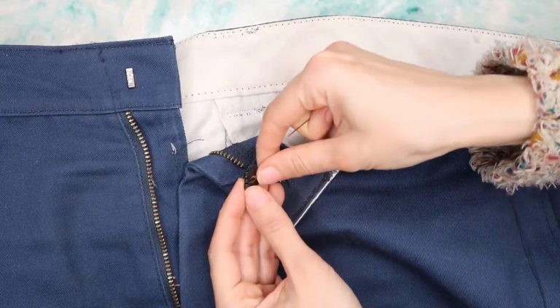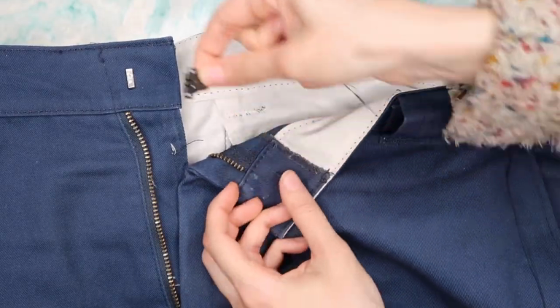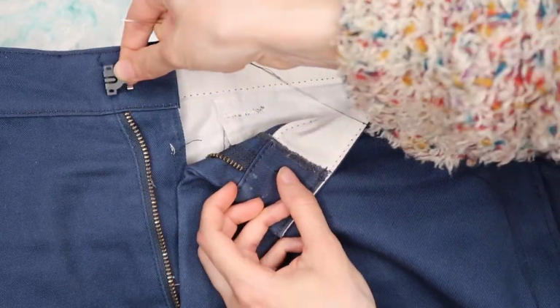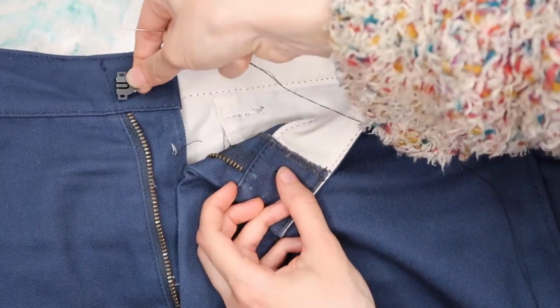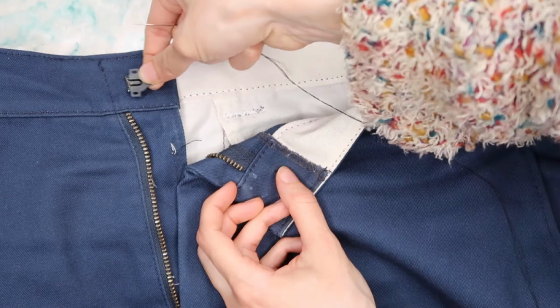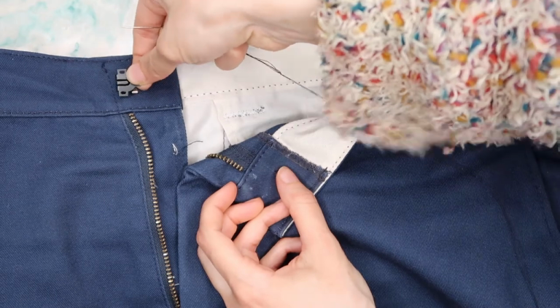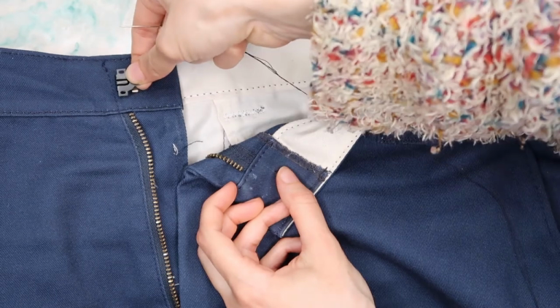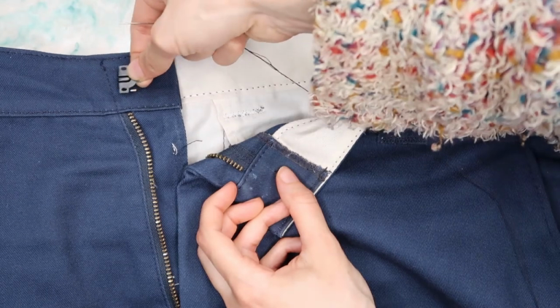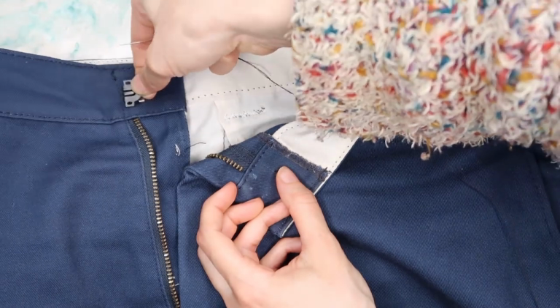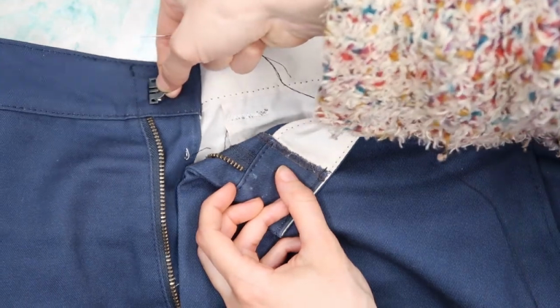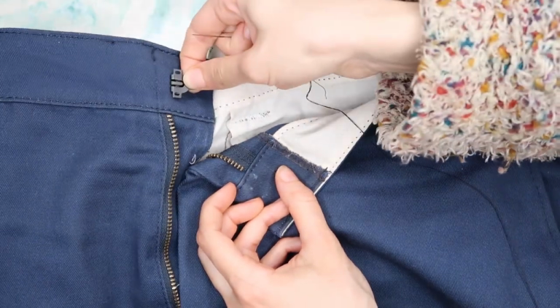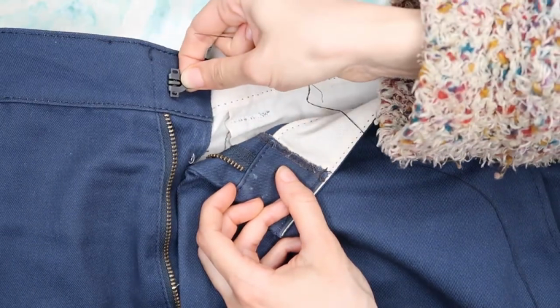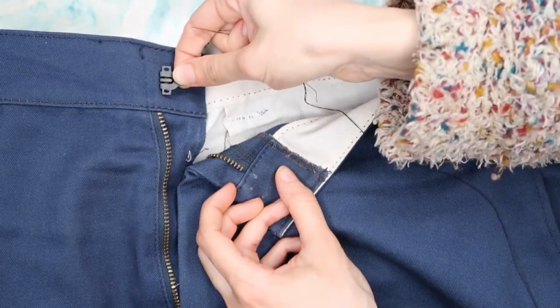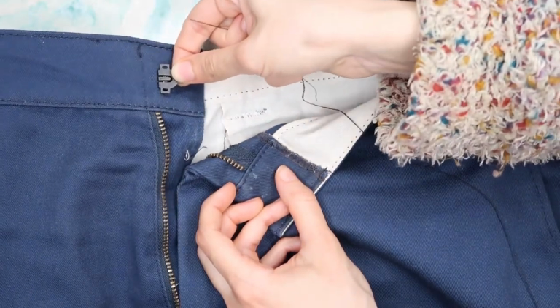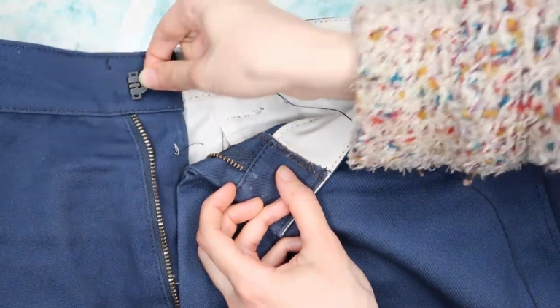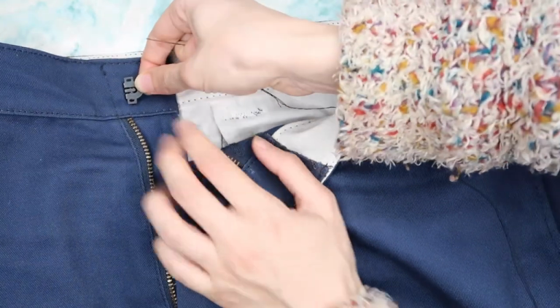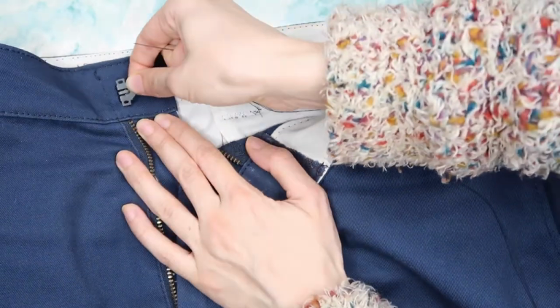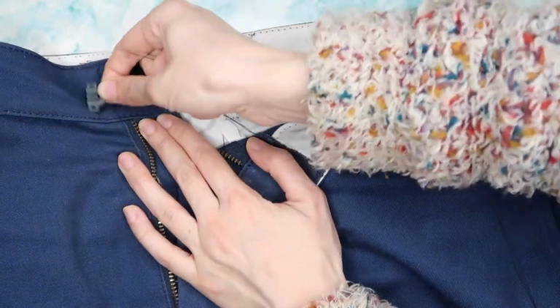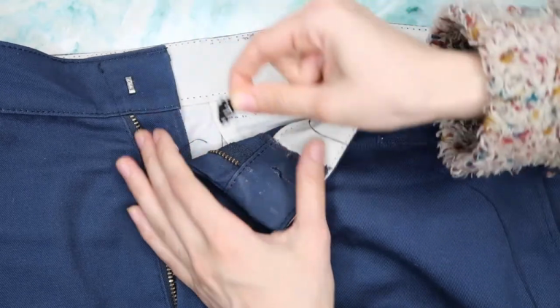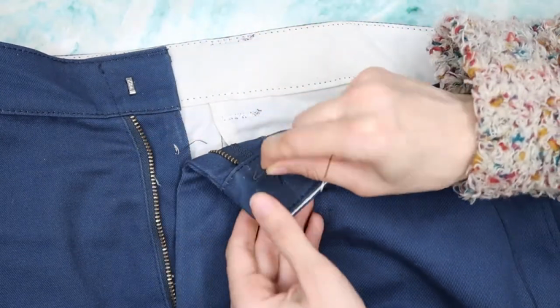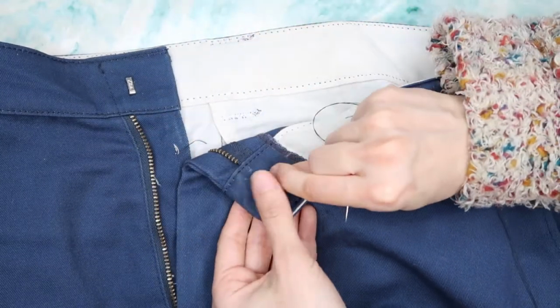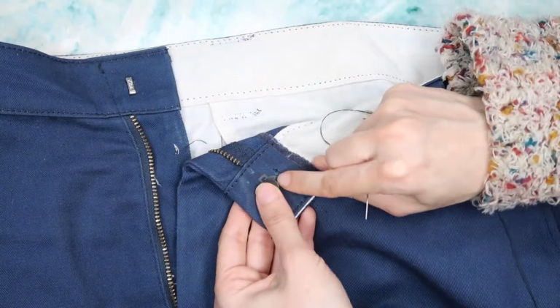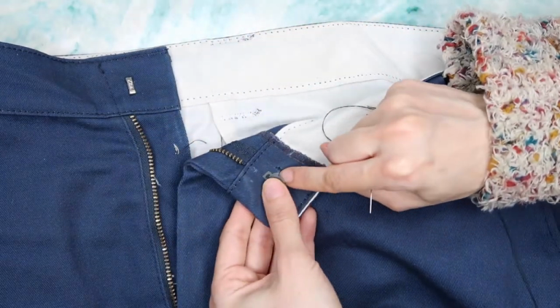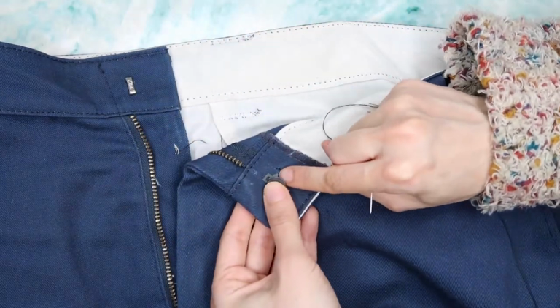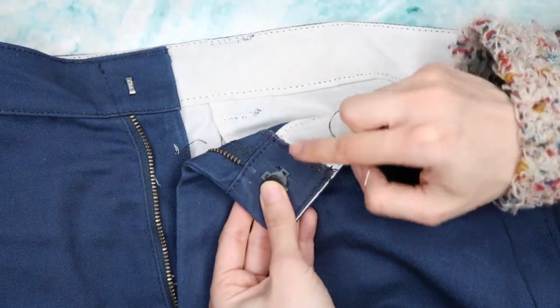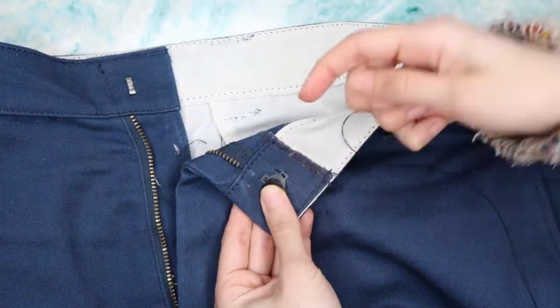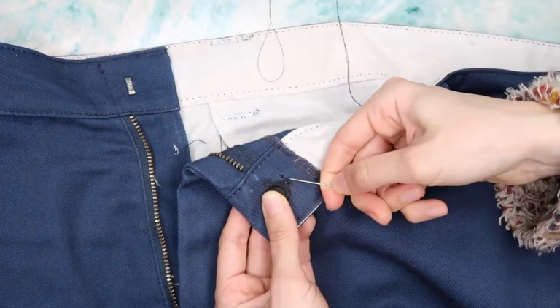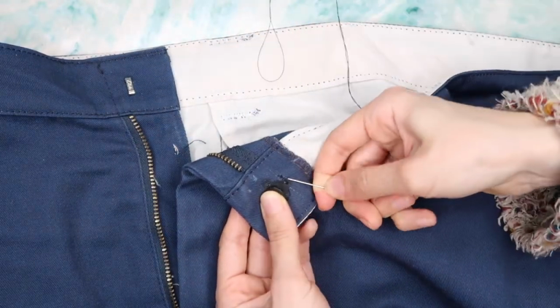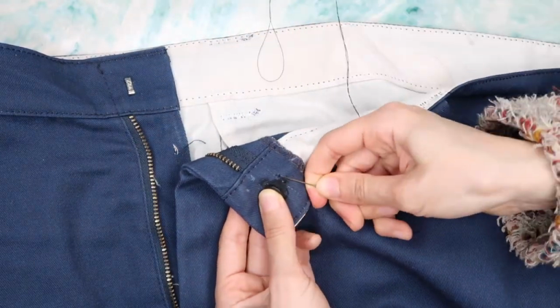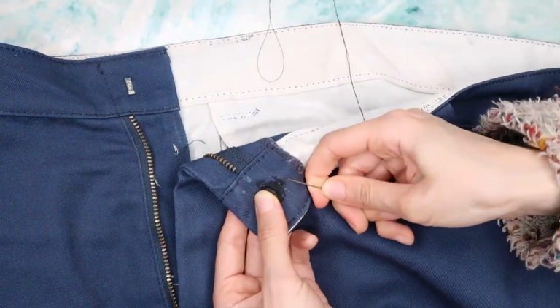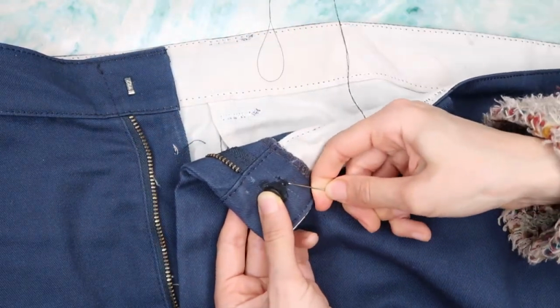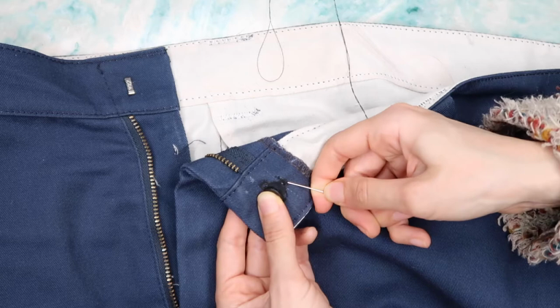I'm taking the hook and testing that it fits the eye, since it's not the eye that I have to fix — instead it's the hook — and it fits perfectly. Before you start sewing, just check that it works and that it hooks perfectly.